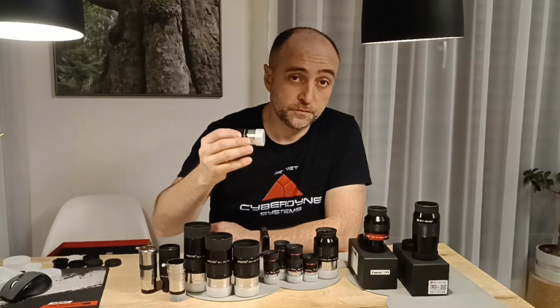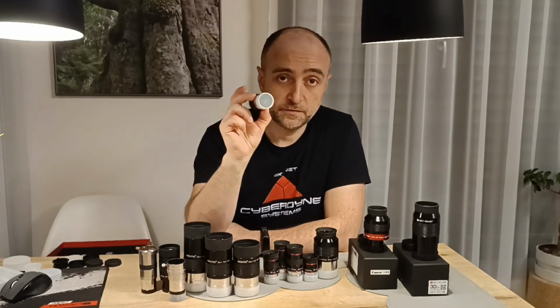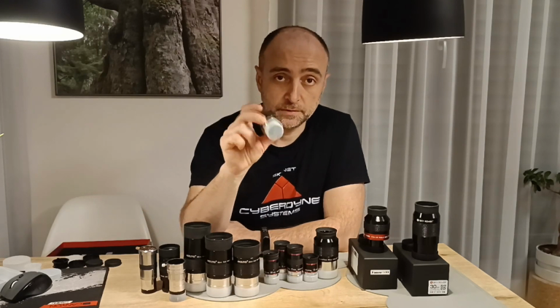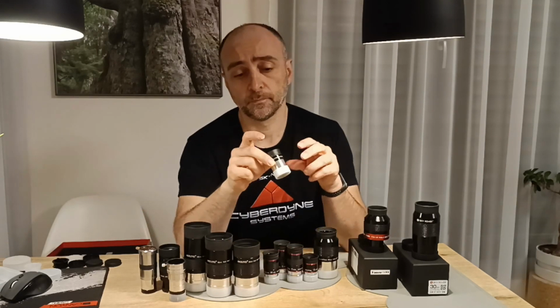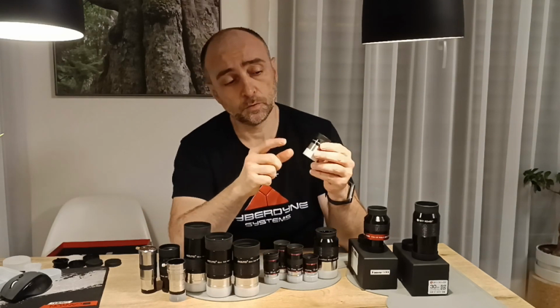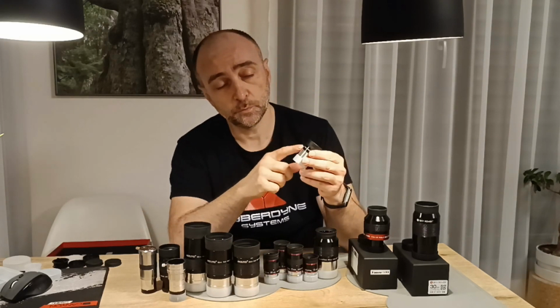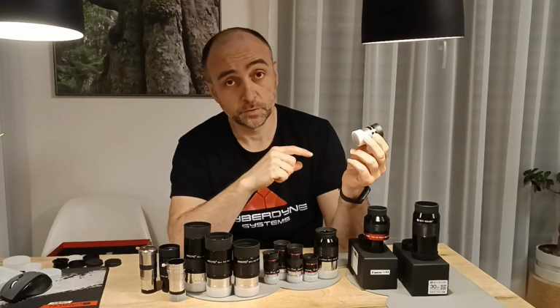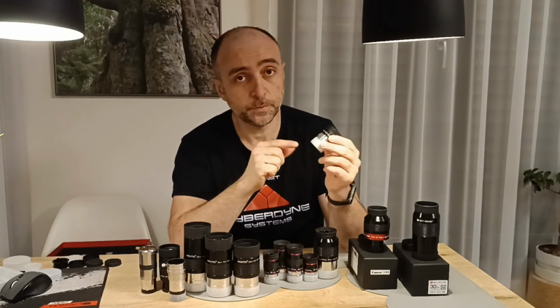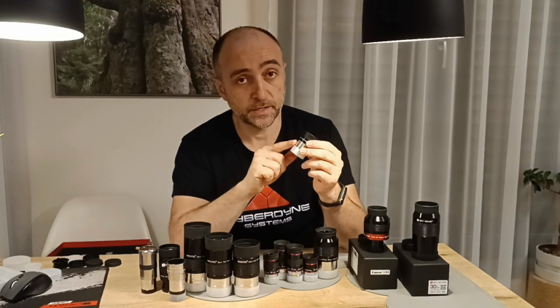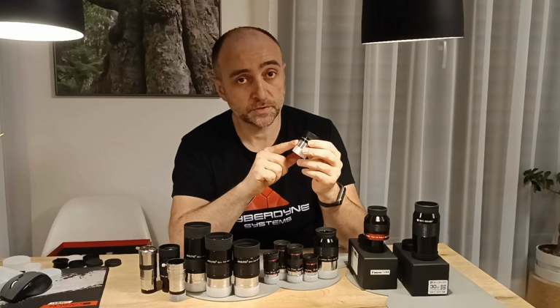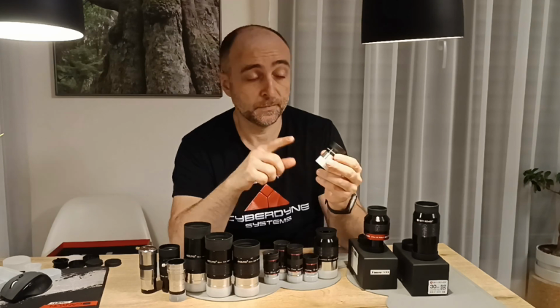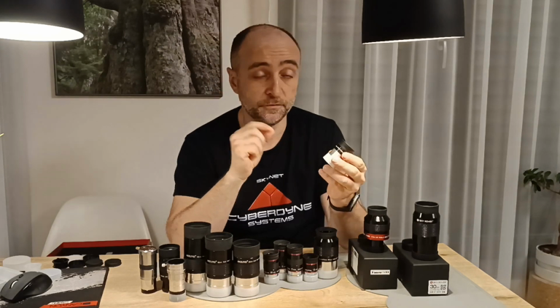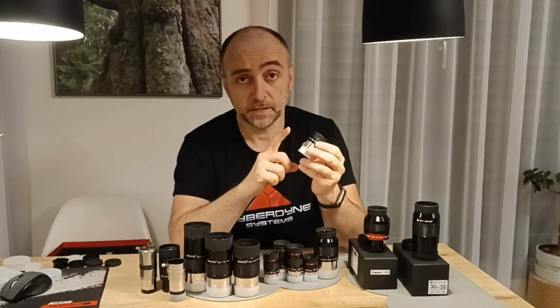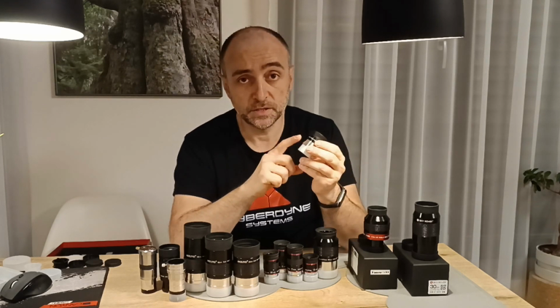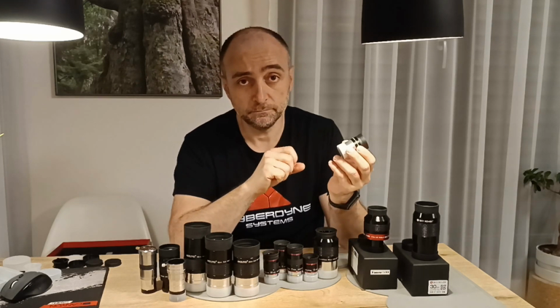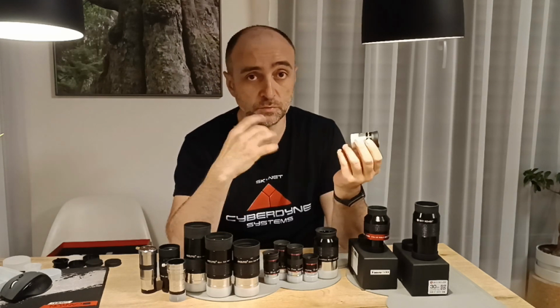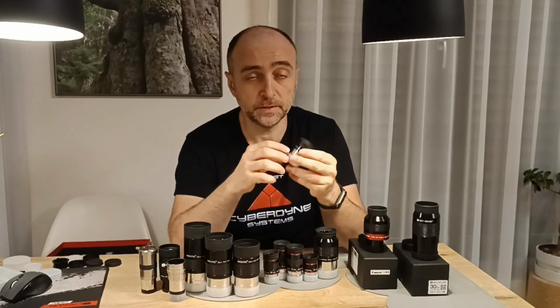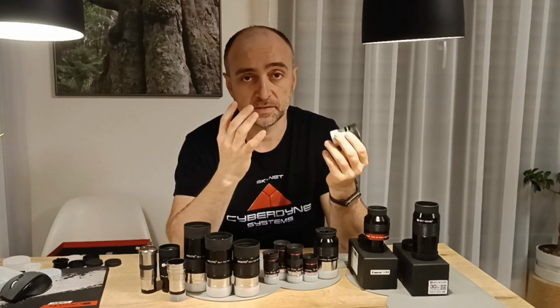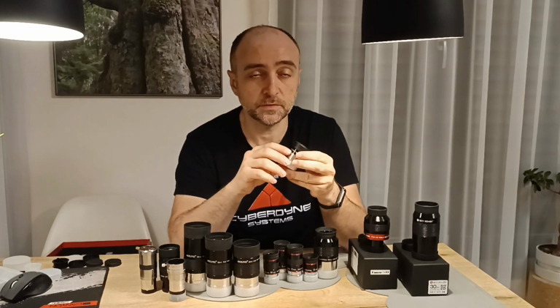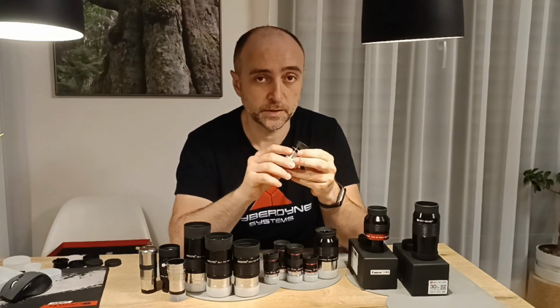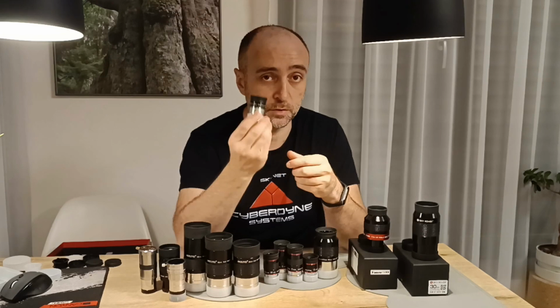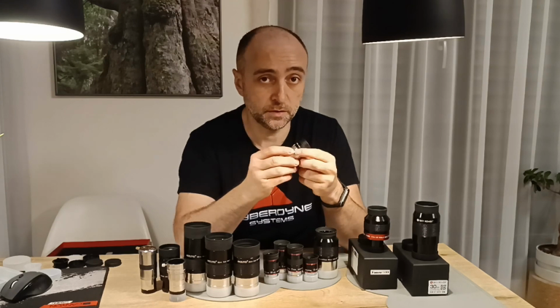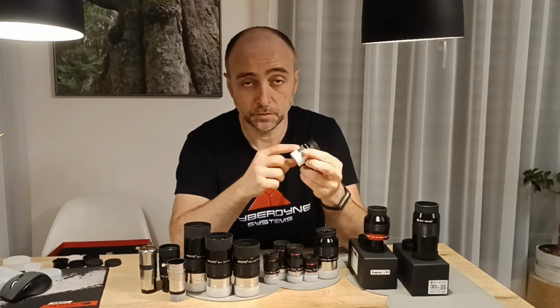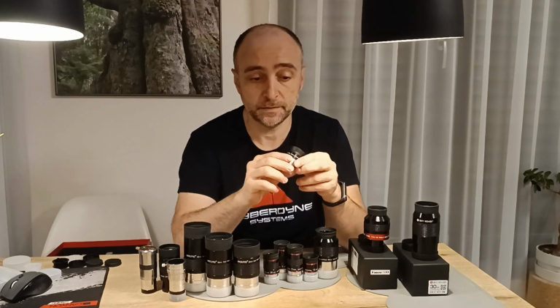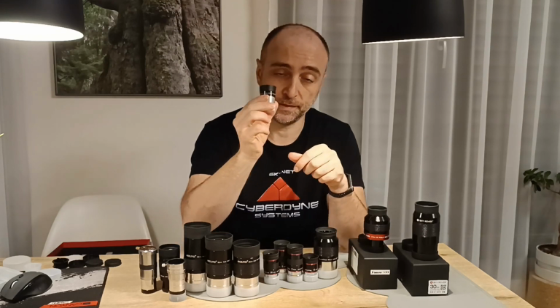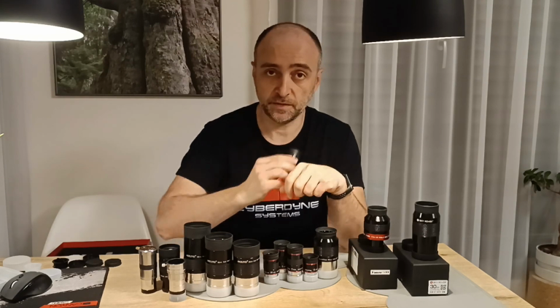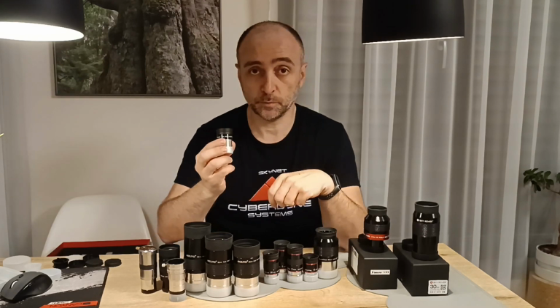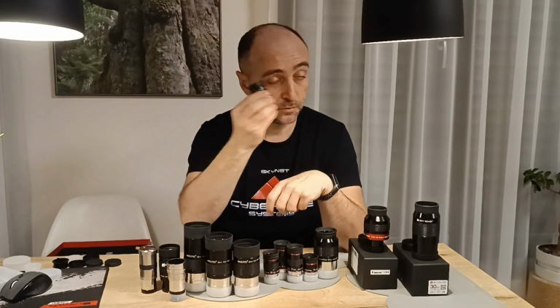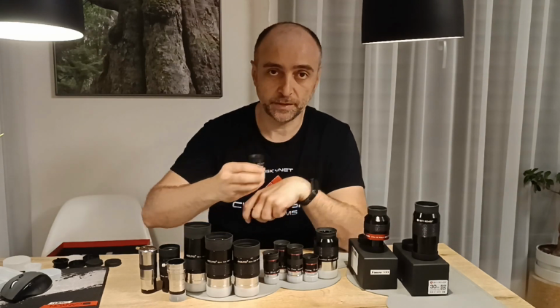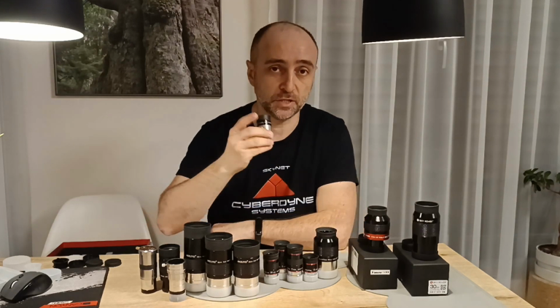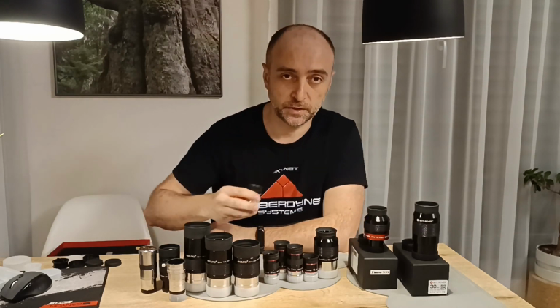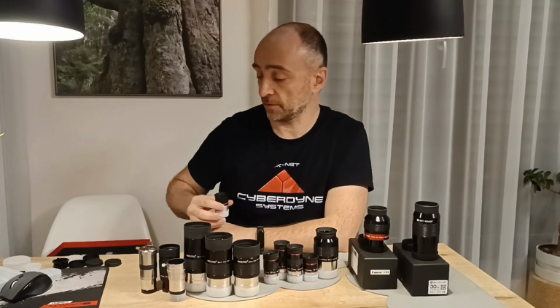First we have a Plossl. I got this one with my new telescope - it's brand new. The first thing I did was simply sell it on the second-hand market. It's already sold, I already got the money, so I need to save it. Otherwise I would throw it away just like the previous Plossl.